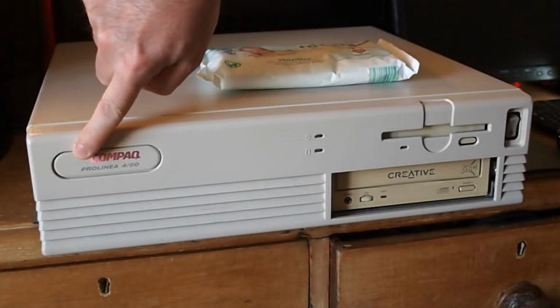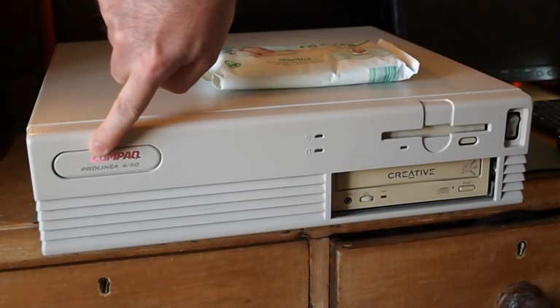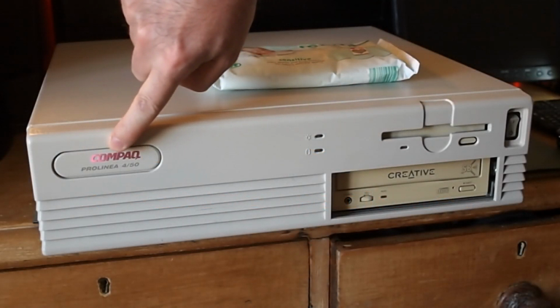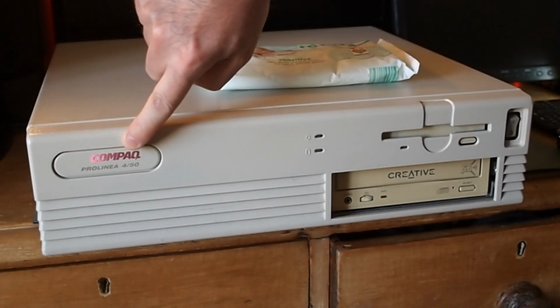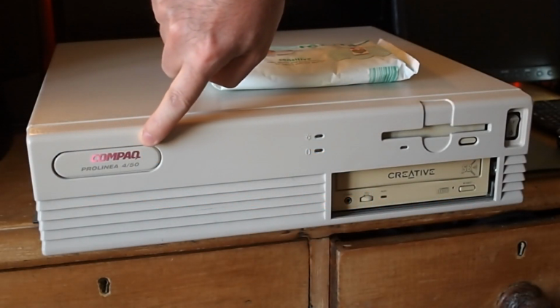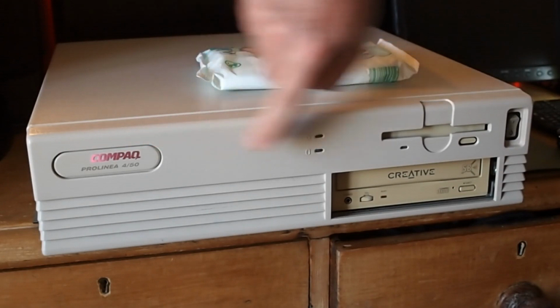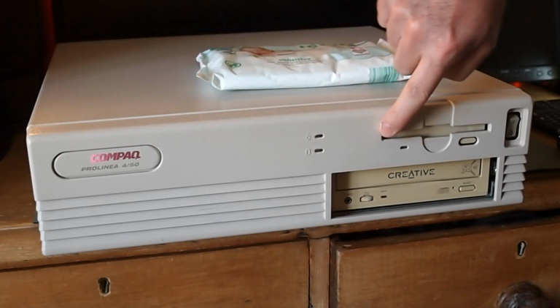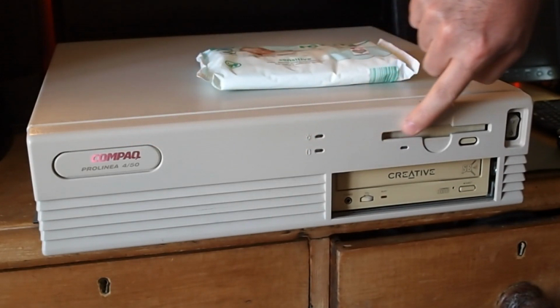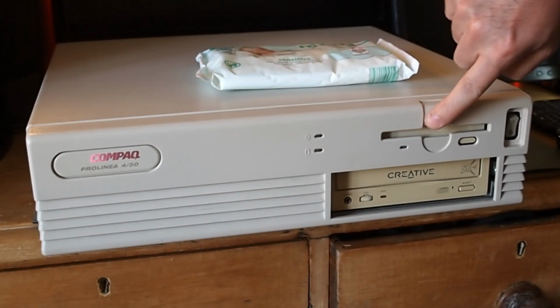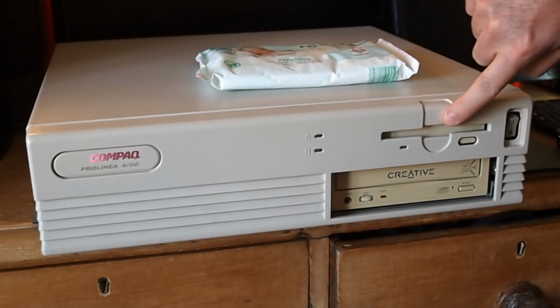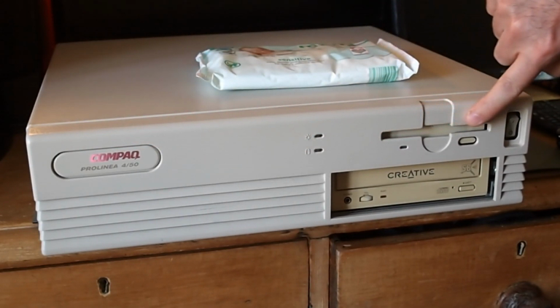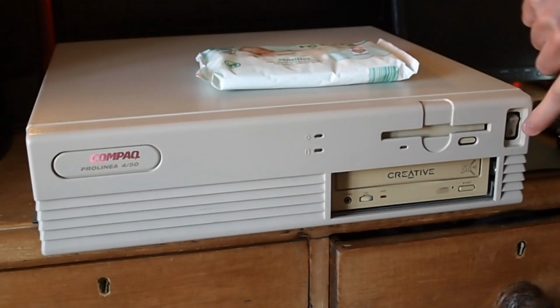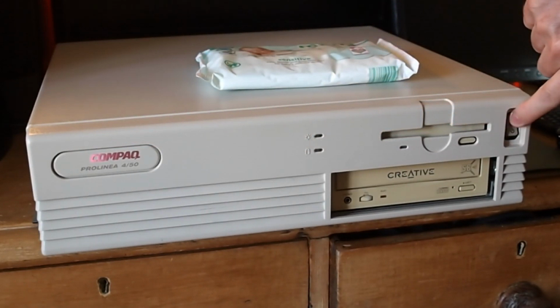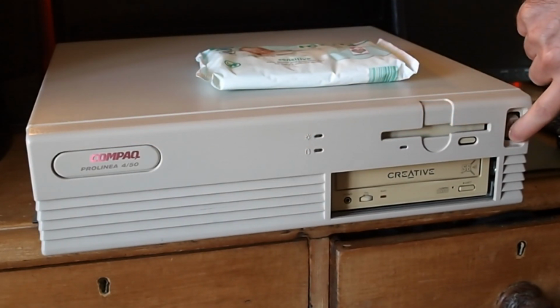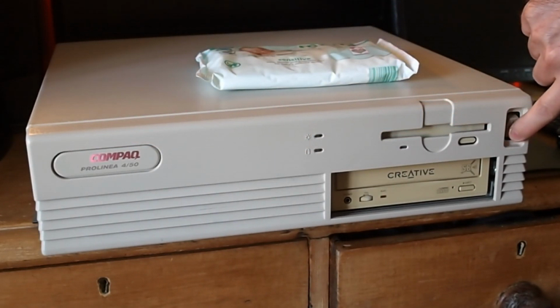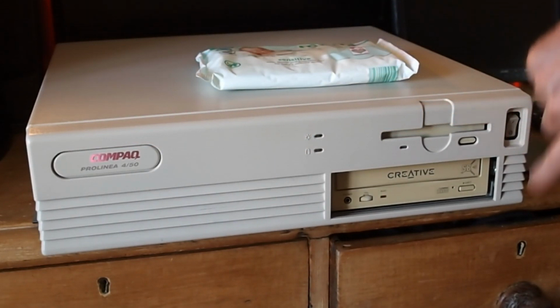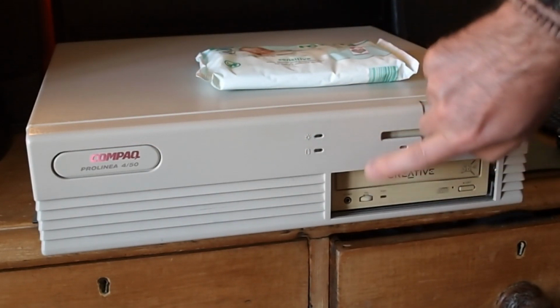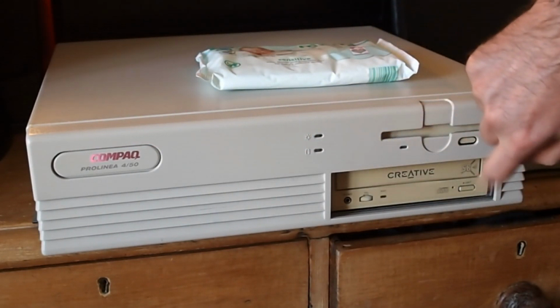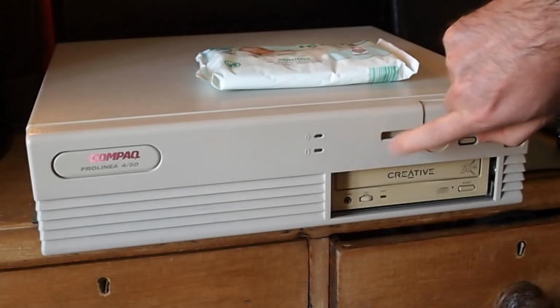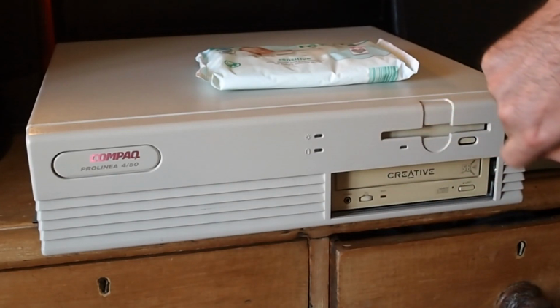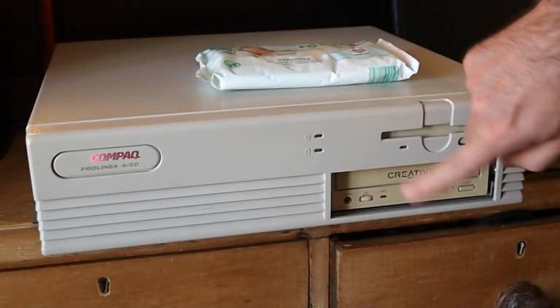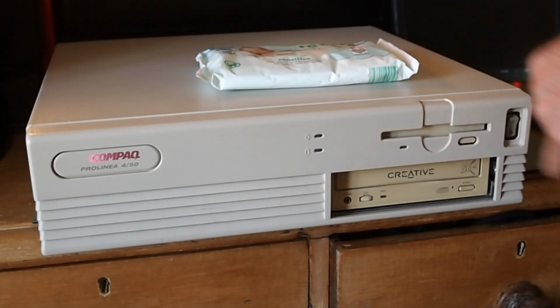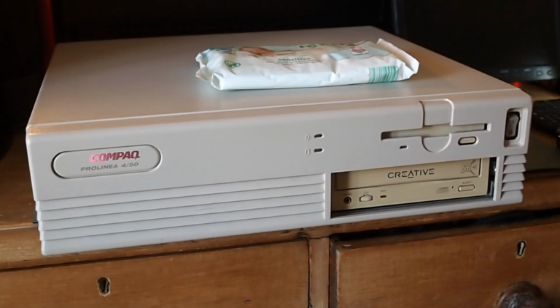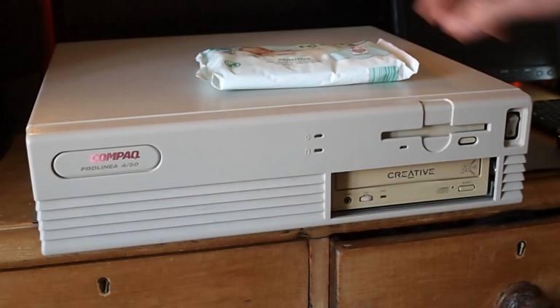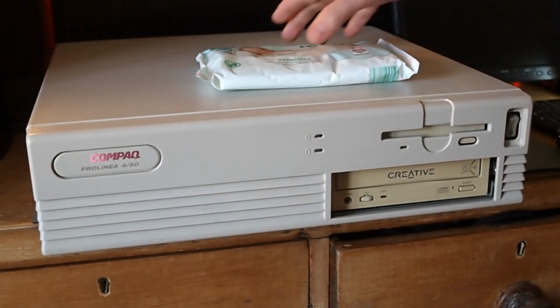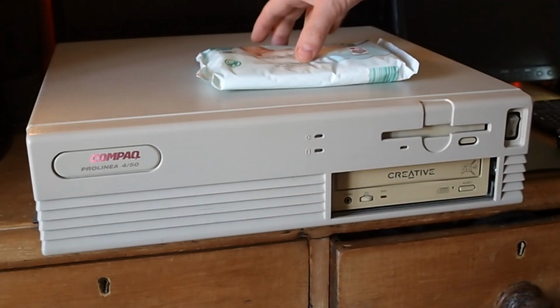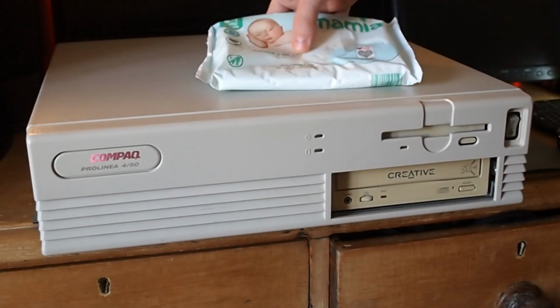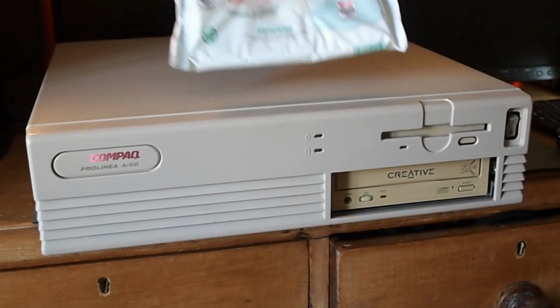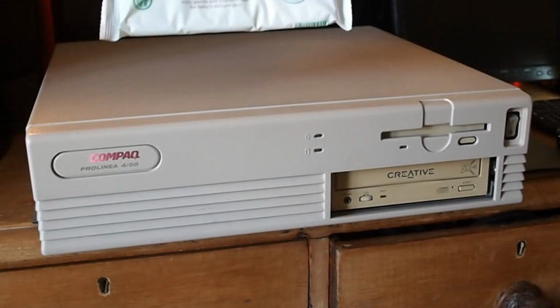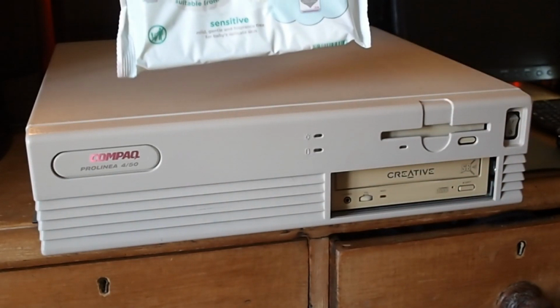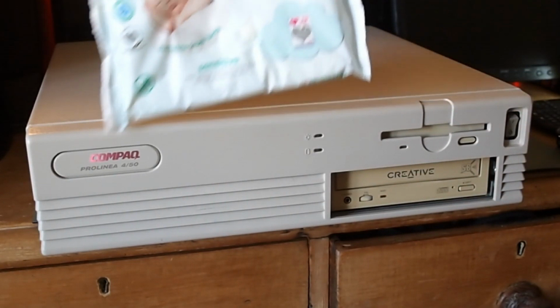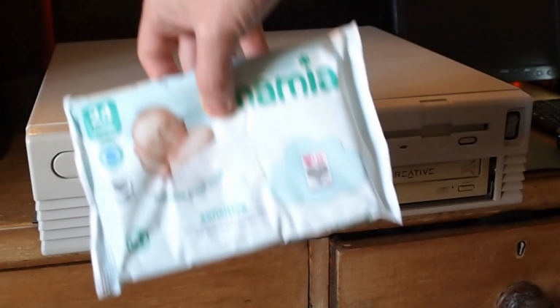So this is the Compaq 4/50 Pro Linear, with the floppy drive there, the CD drive by Creative and the on-off switch on the right. And we're going to do a quick clean and refurbishment.